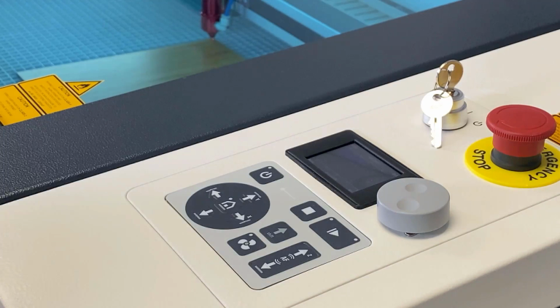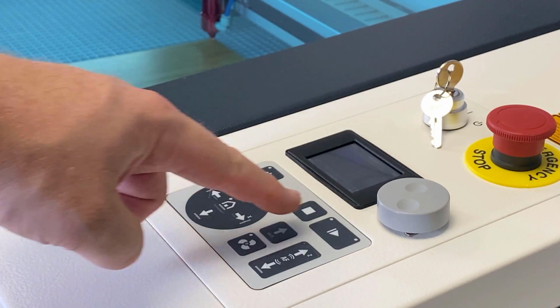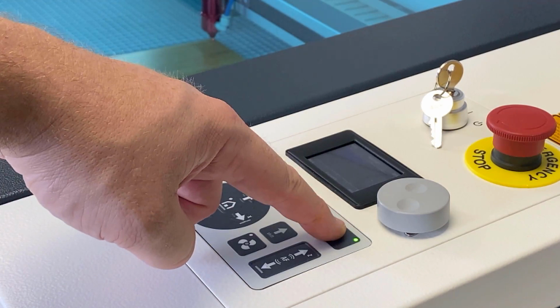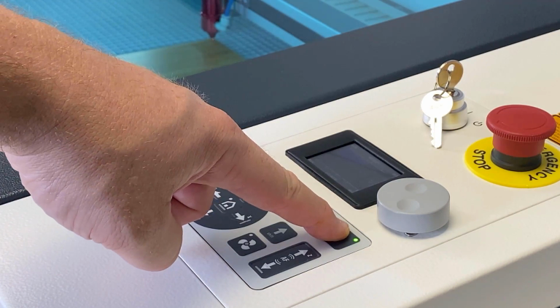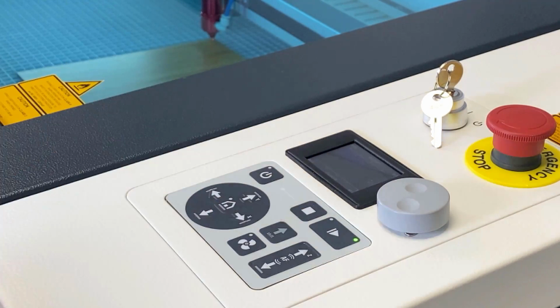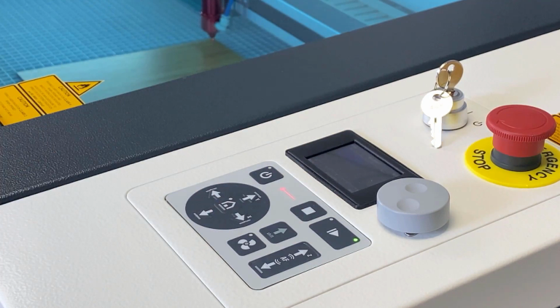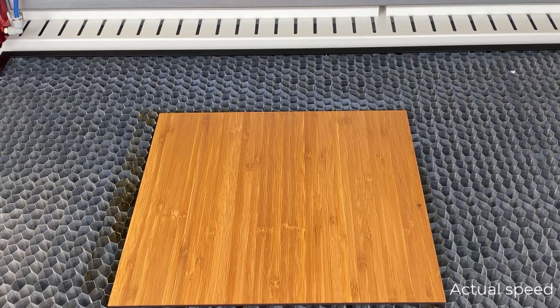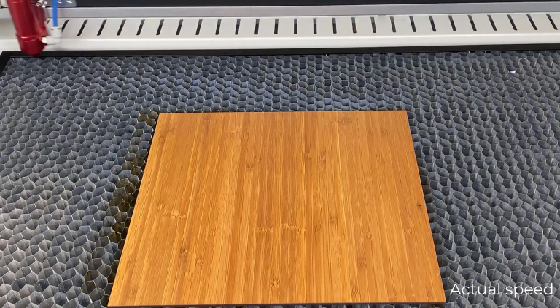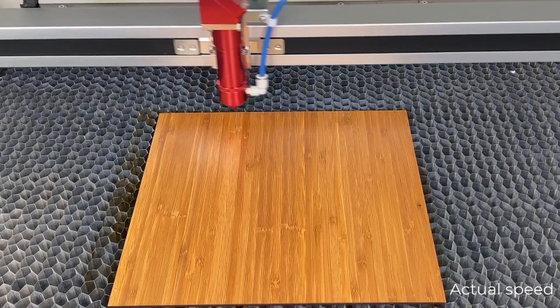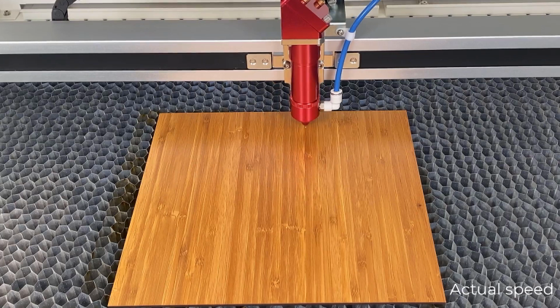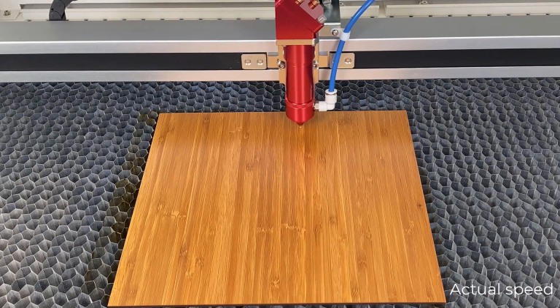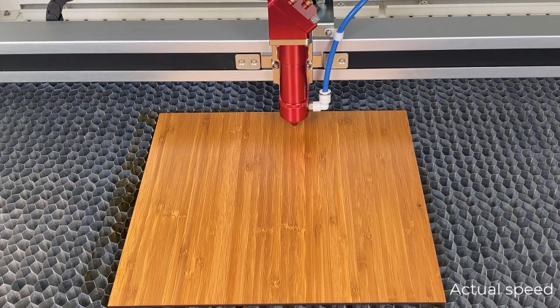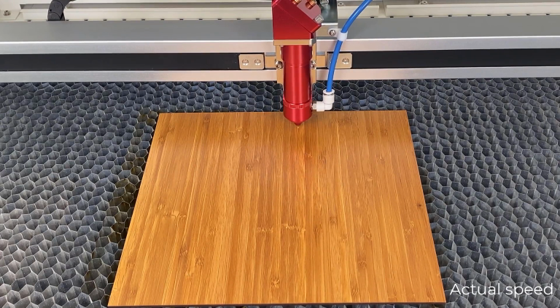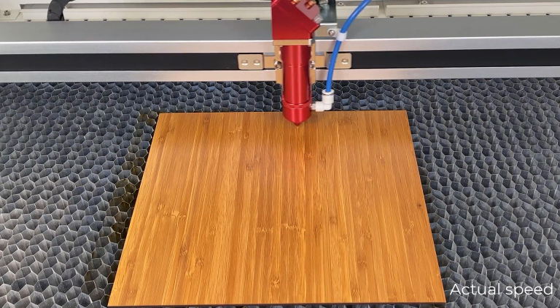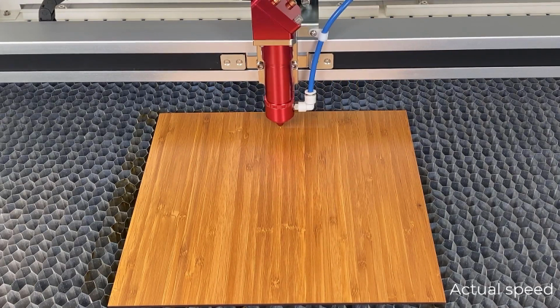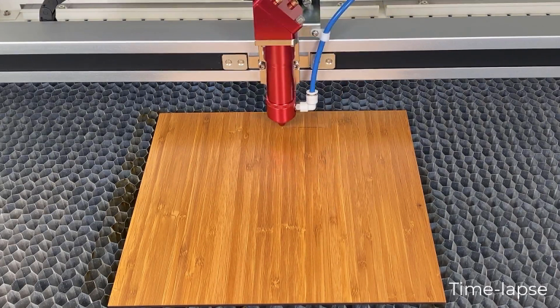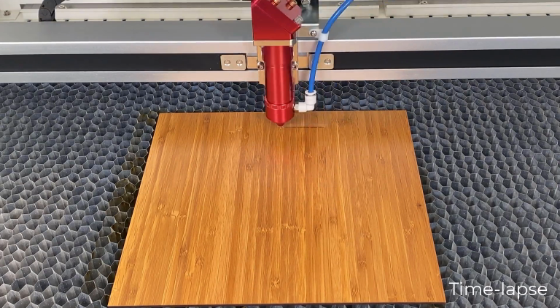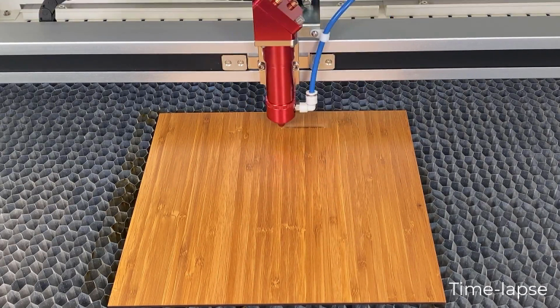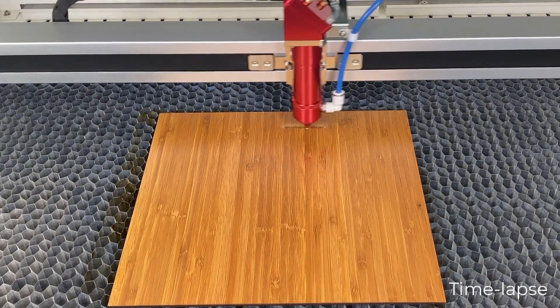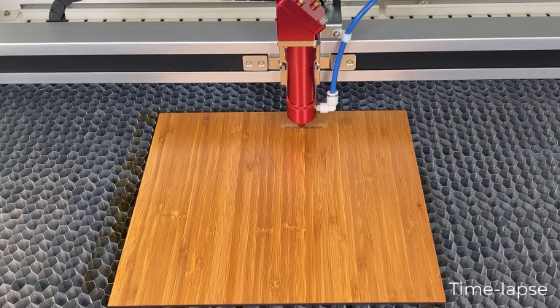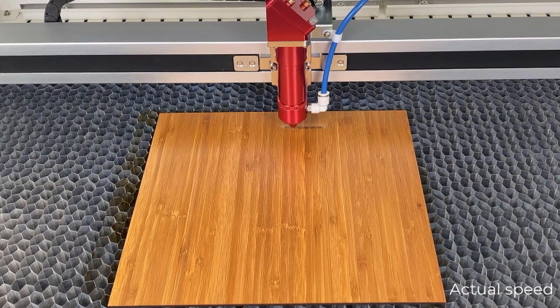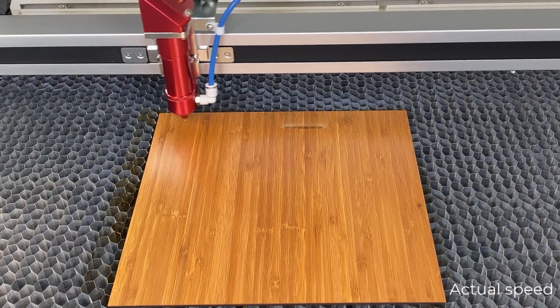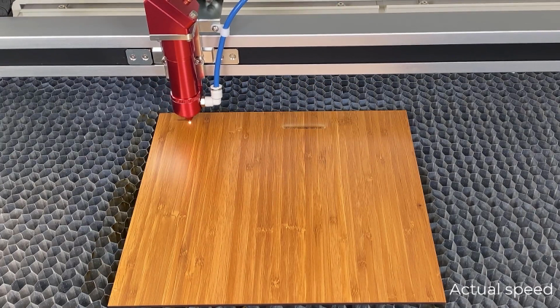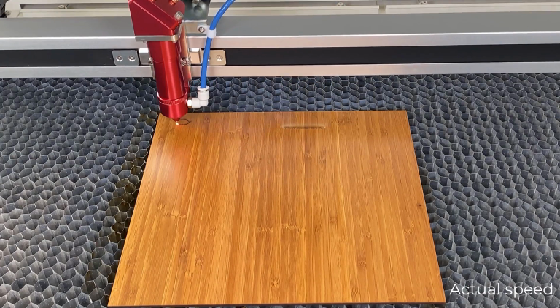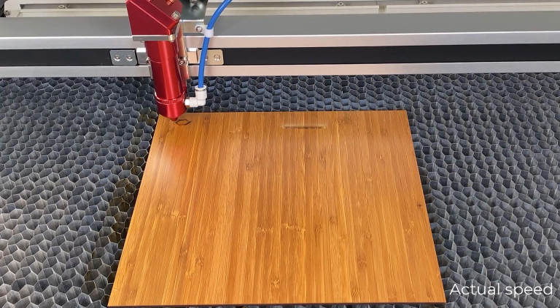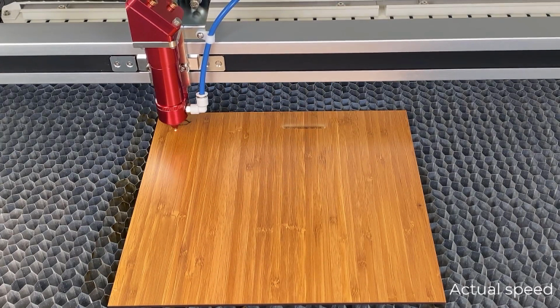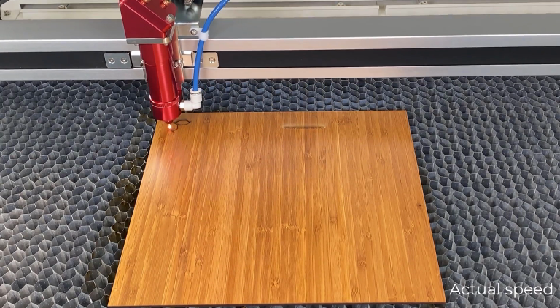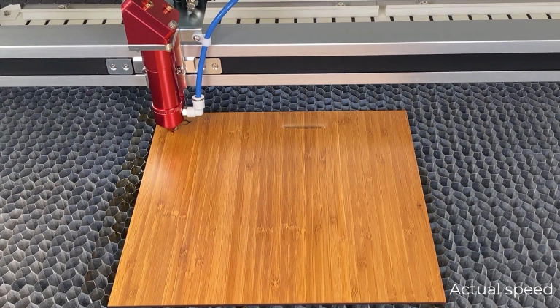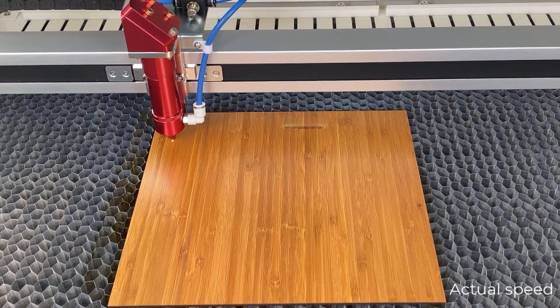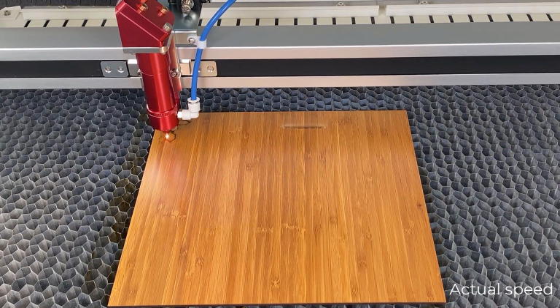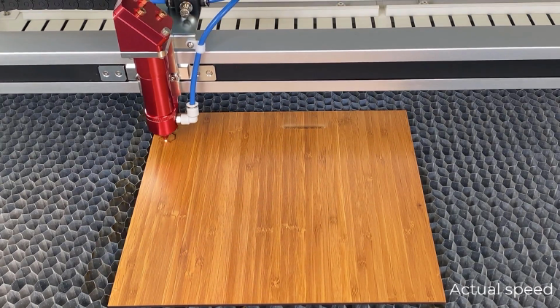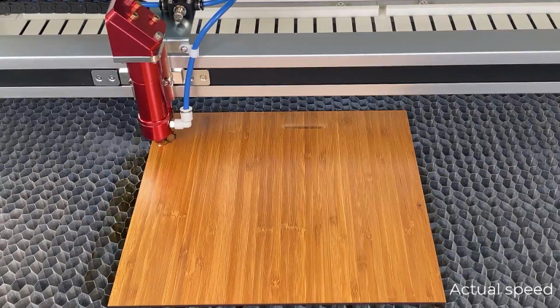Now press the start button to activate the laser and watch the laser engrave, cut, and mark the material. It is that simple by placing the material, focusing the laser, selecting the desired materials from the materials database, and then starting the laser job.